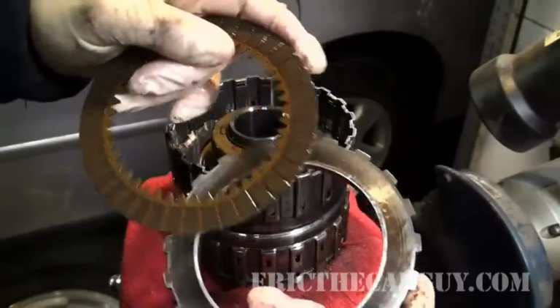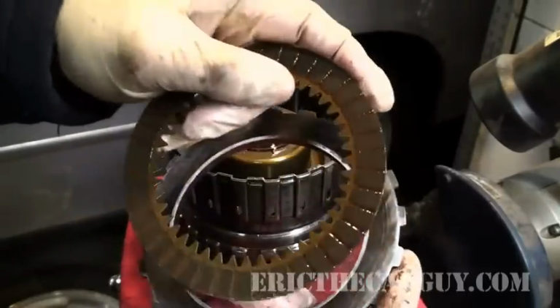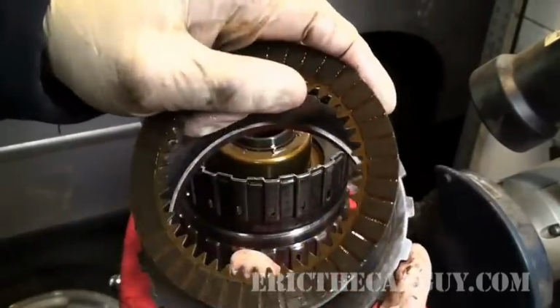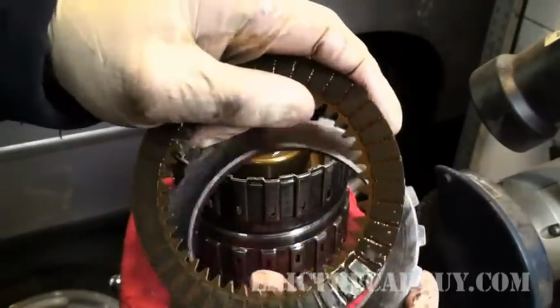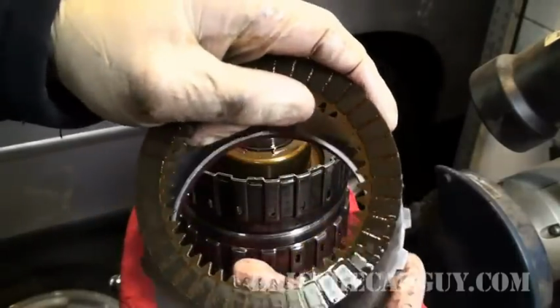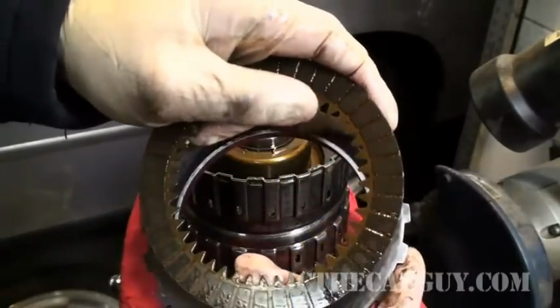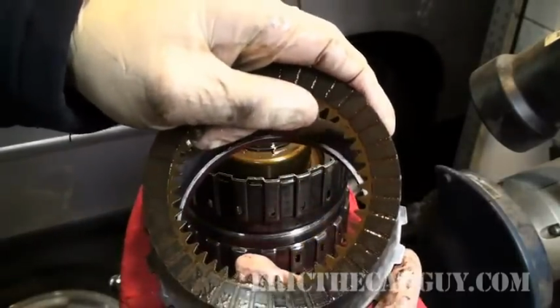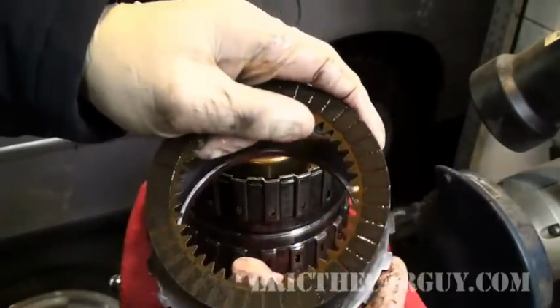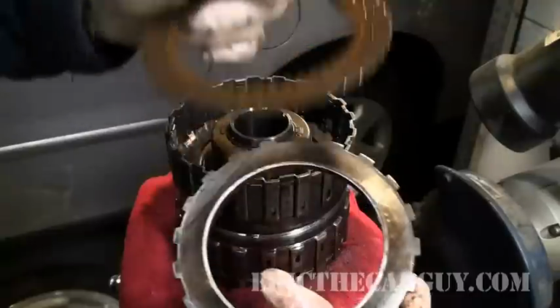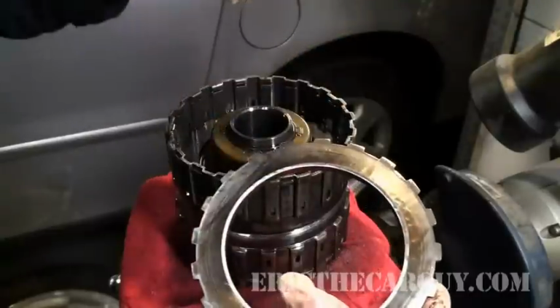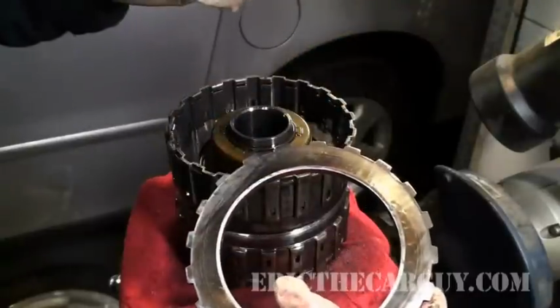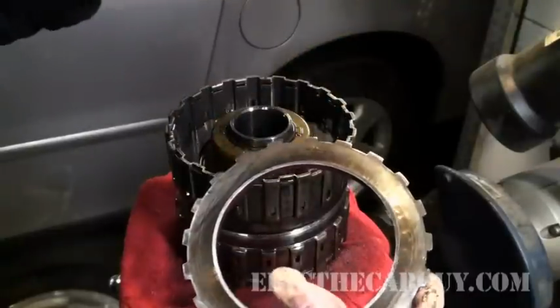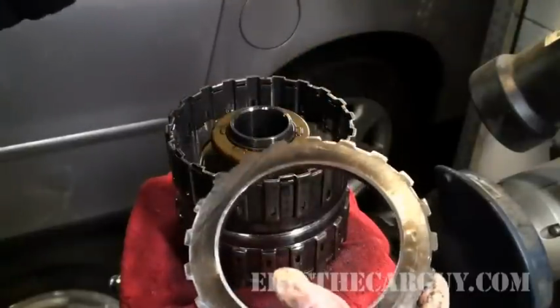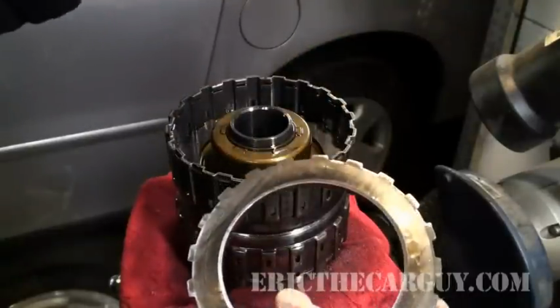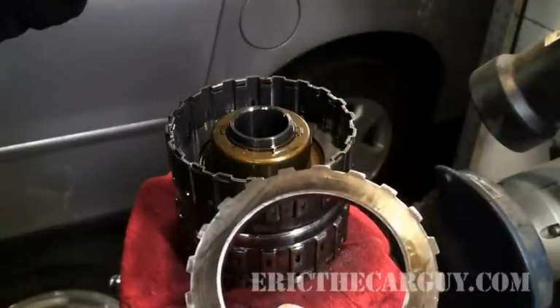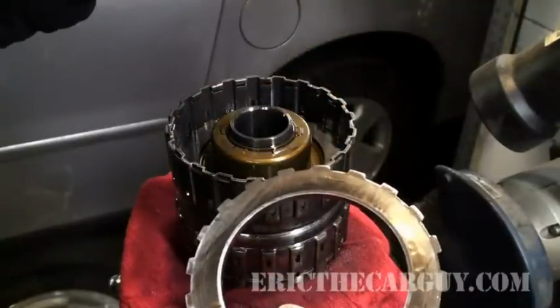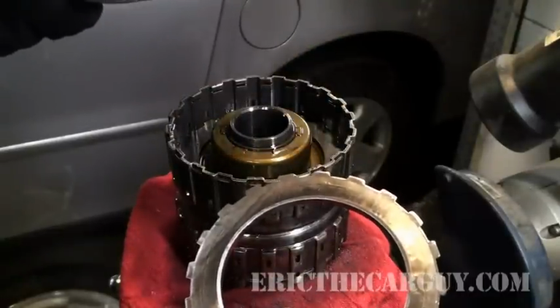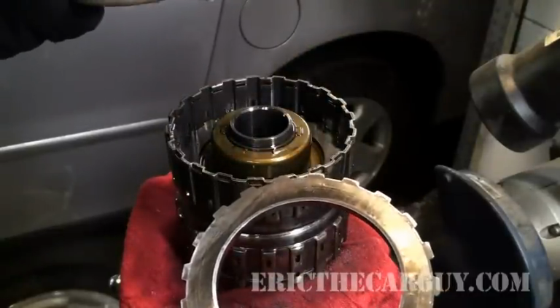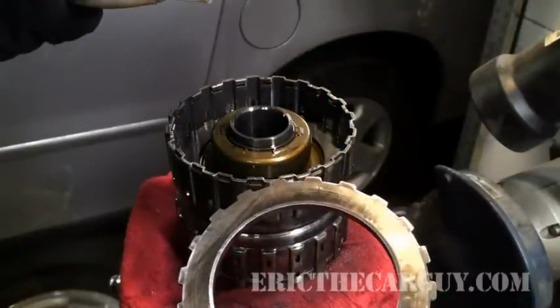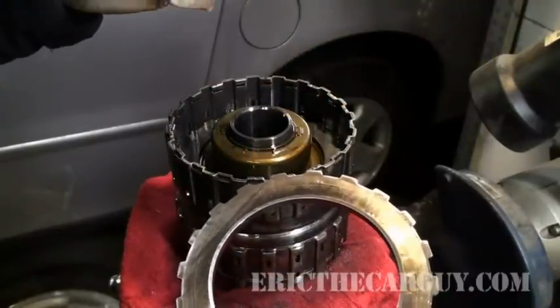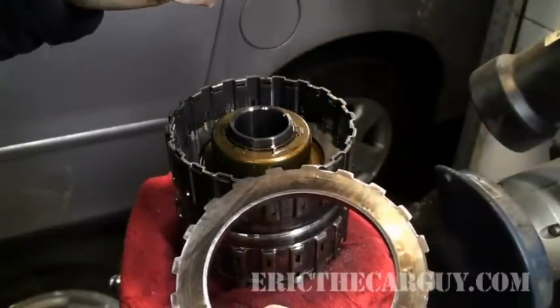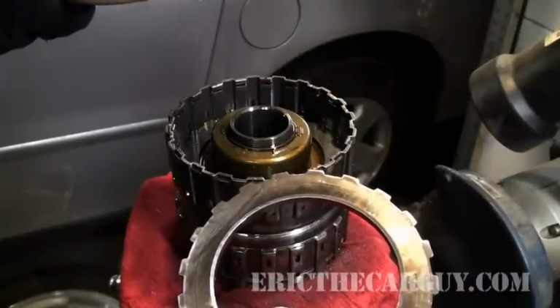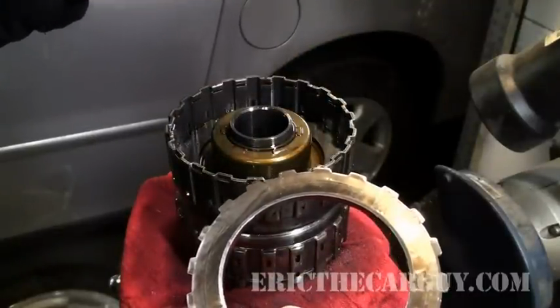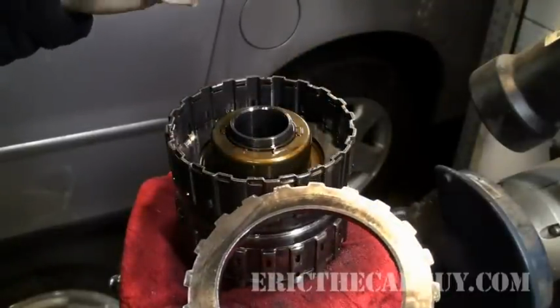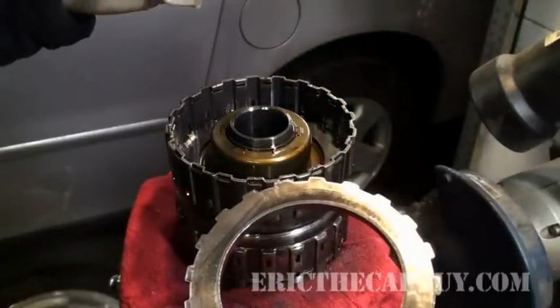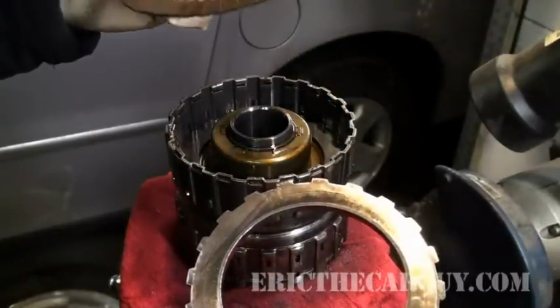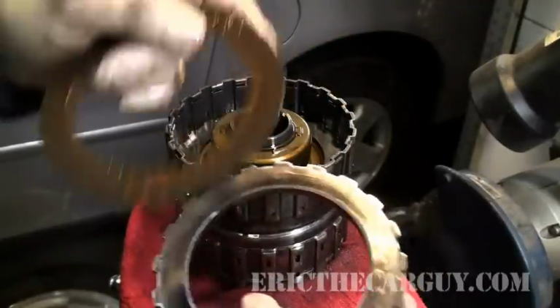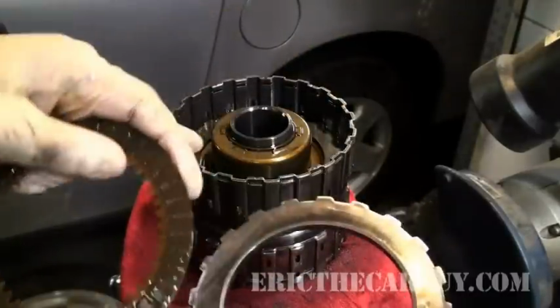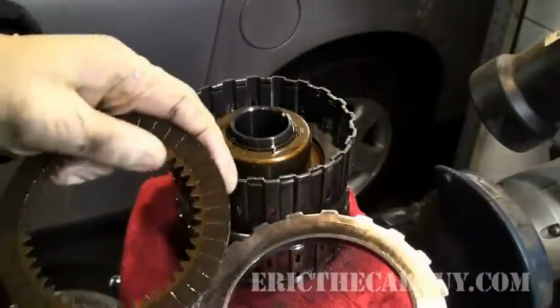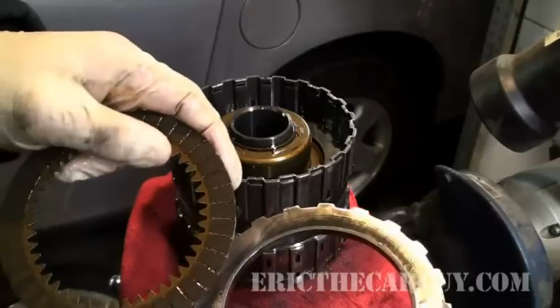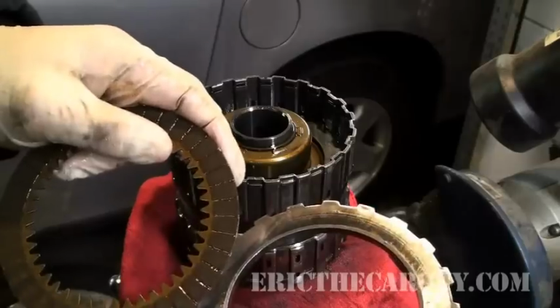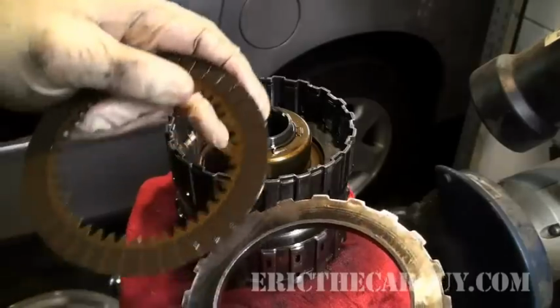When it's engaged and these things are all smooshed together, it works like the clutch in your car, but they're all smooshed together due to hydraulic pressure. As a result, they all lock together and move as one.